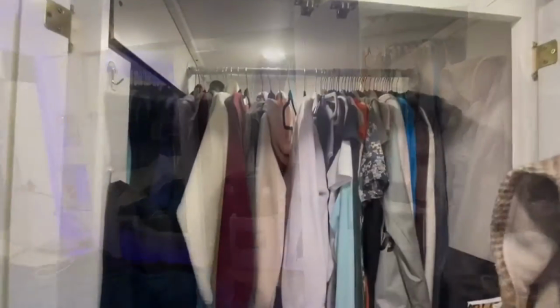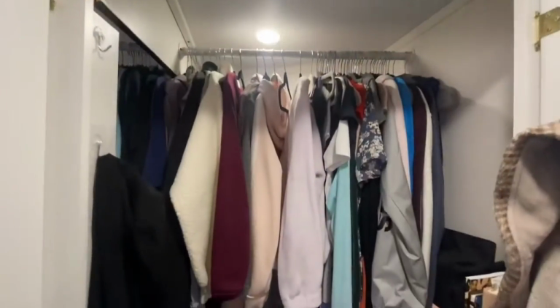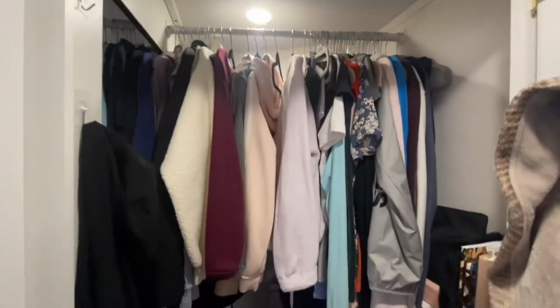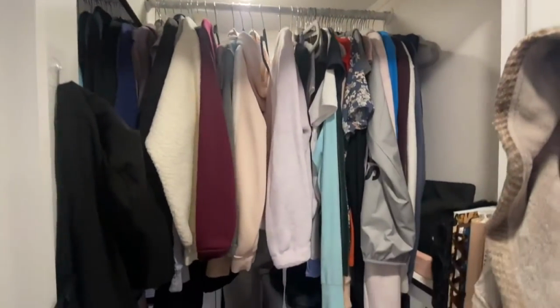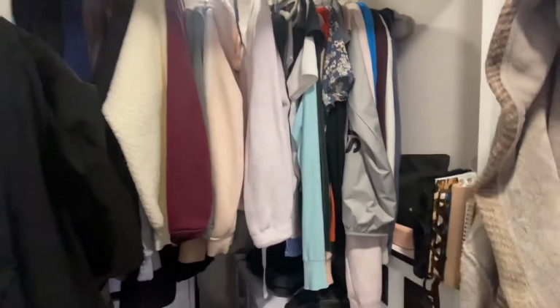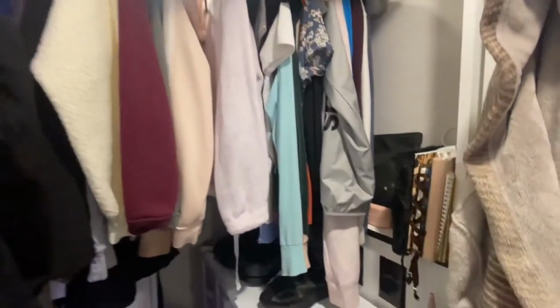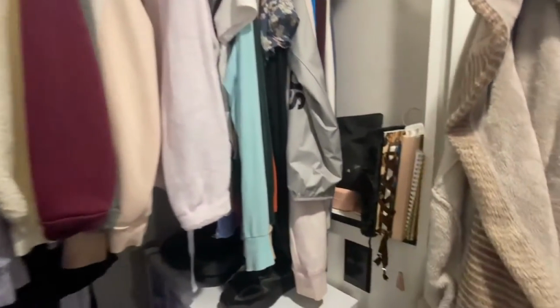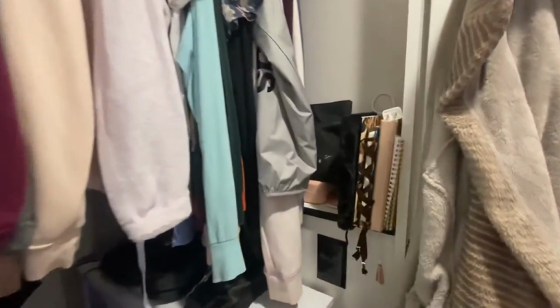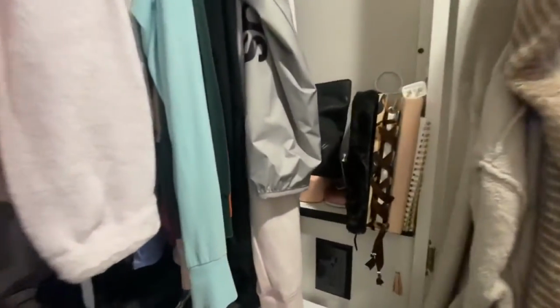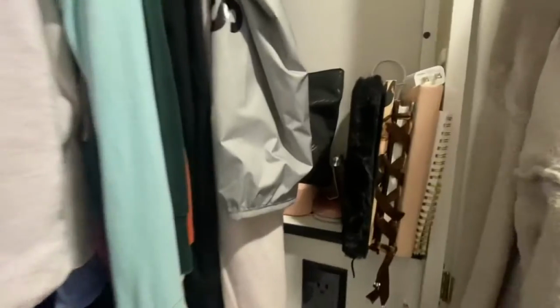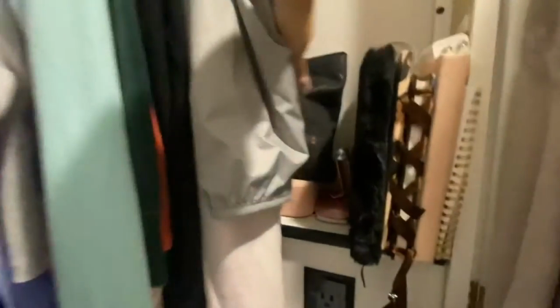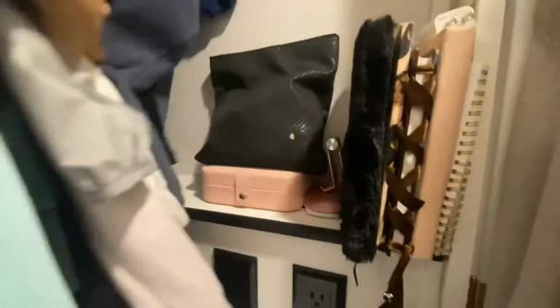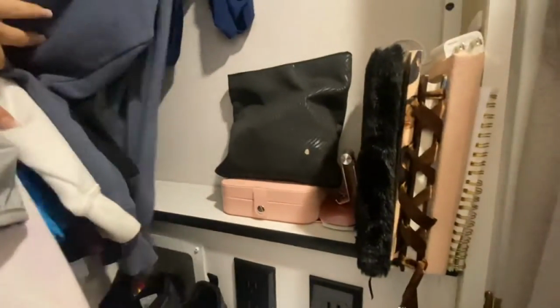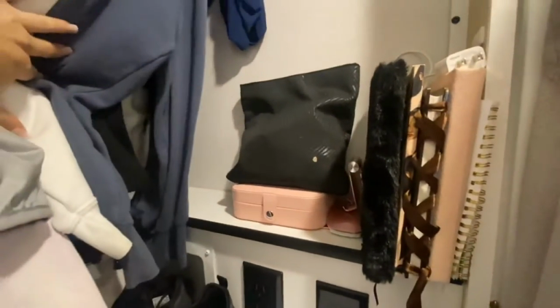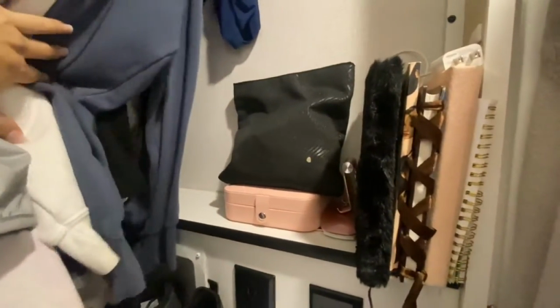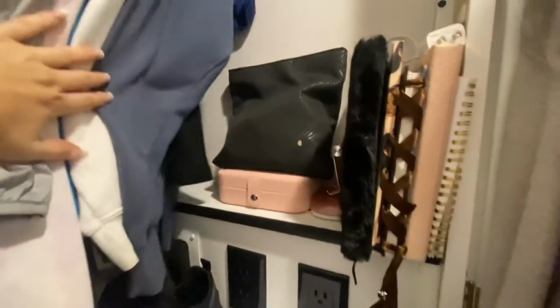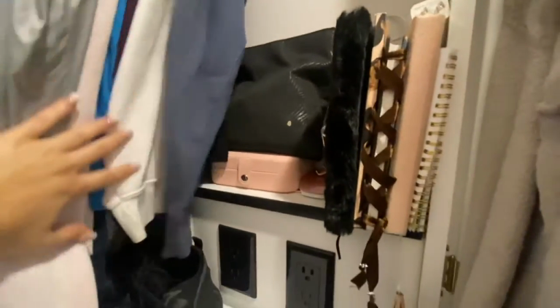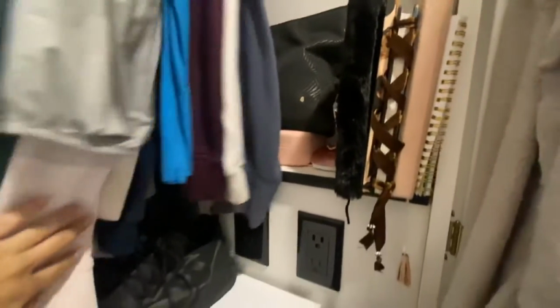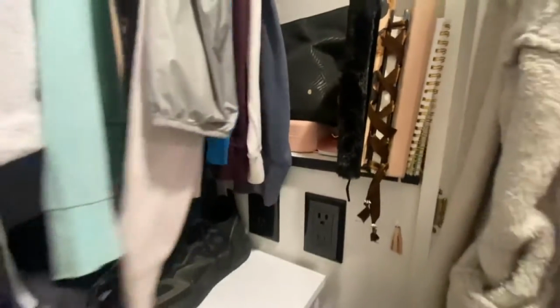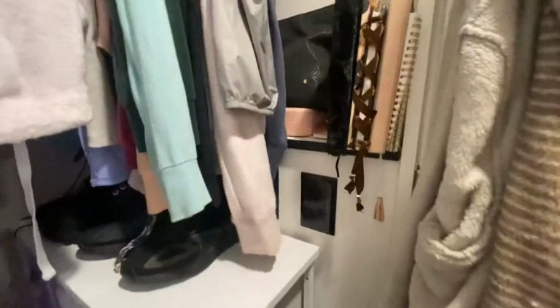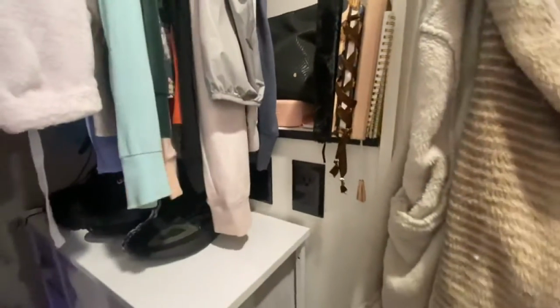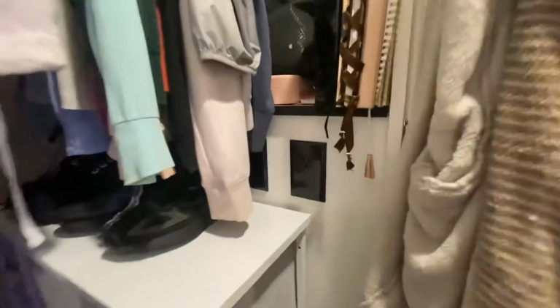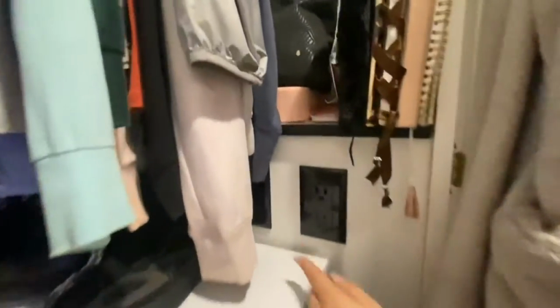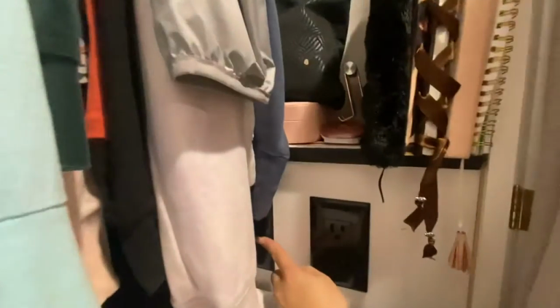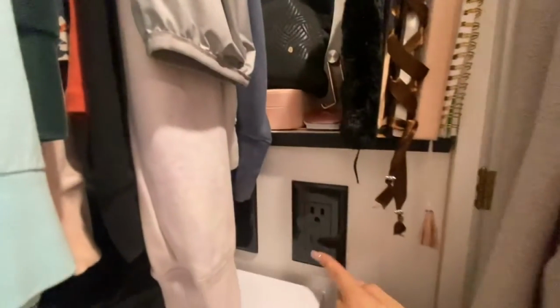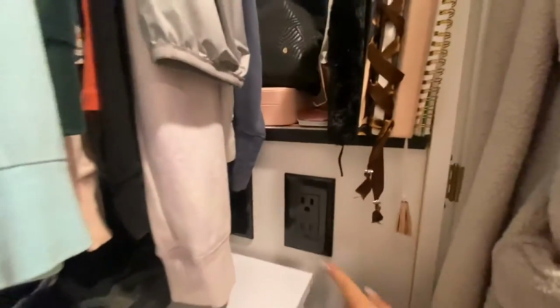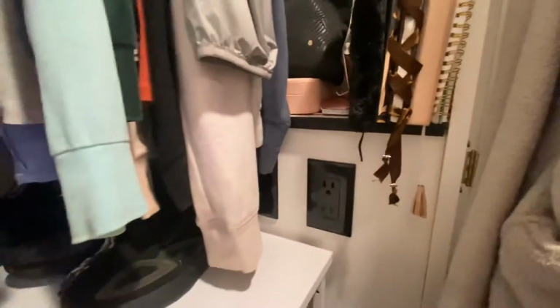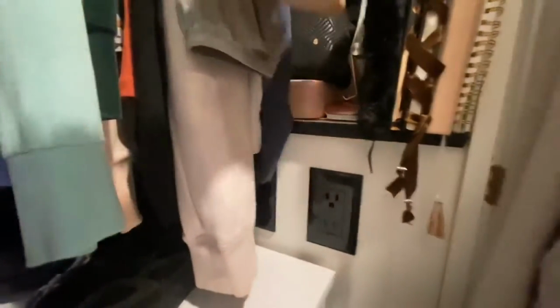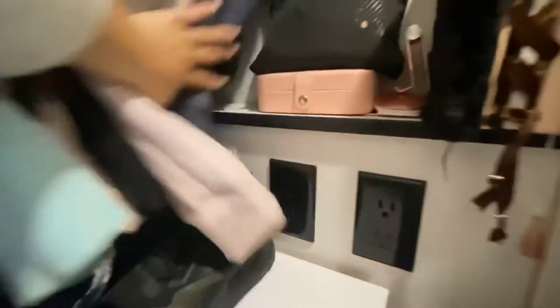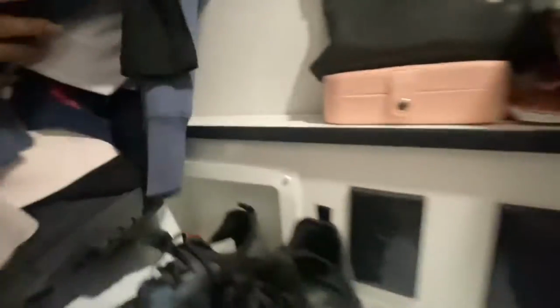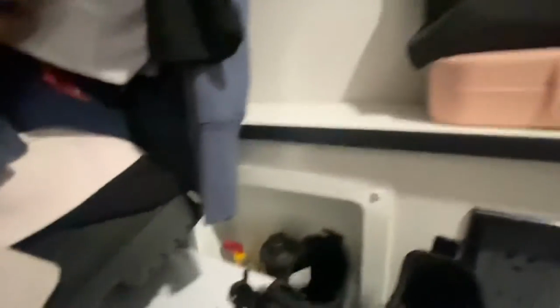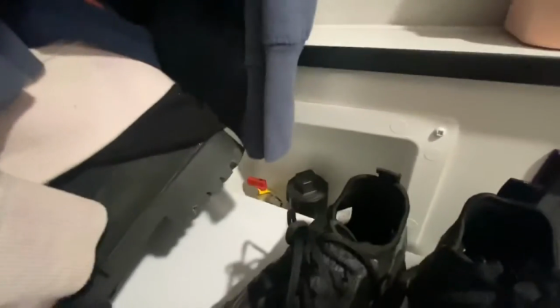To the right of my closet I have a little small shelf that I could put journals, books, and small items. I have two outlets and I also have a hookup for washer and dryer.